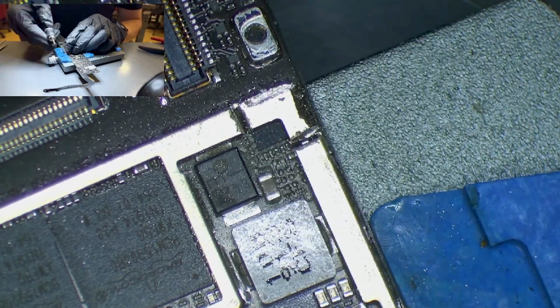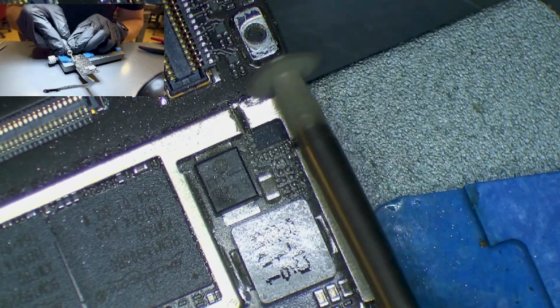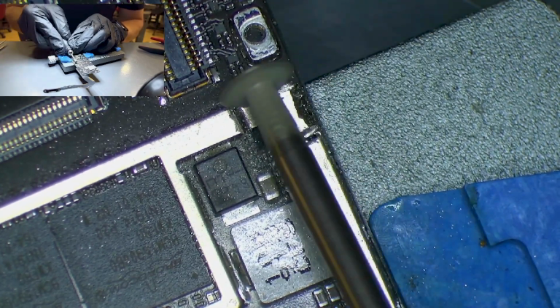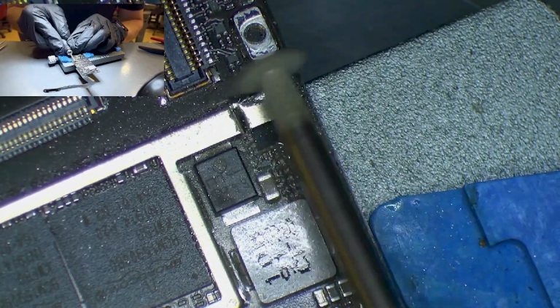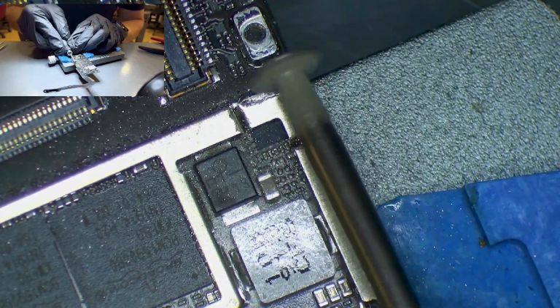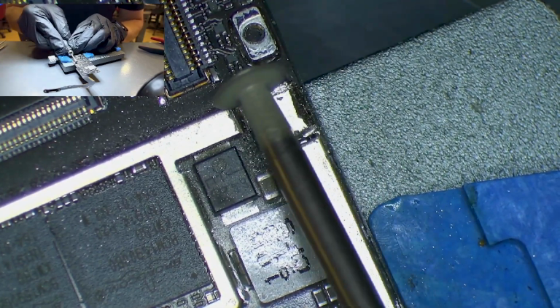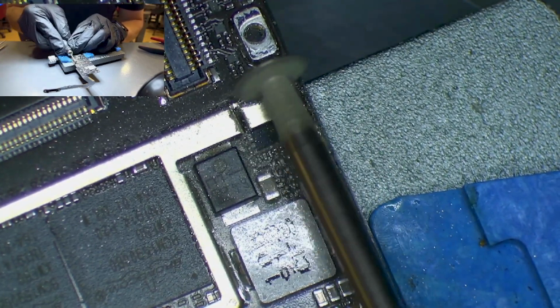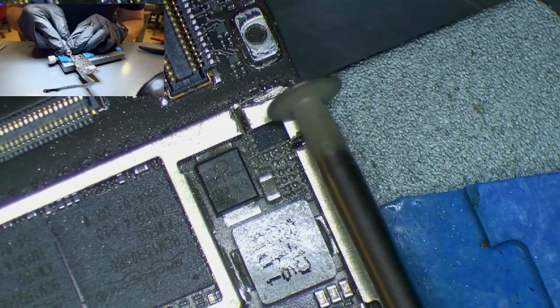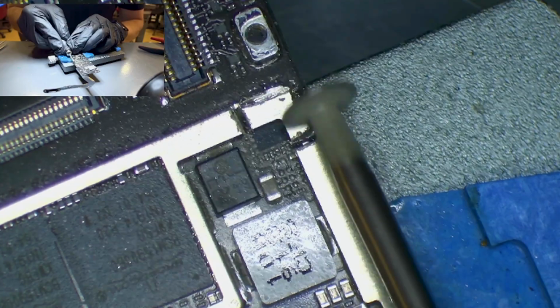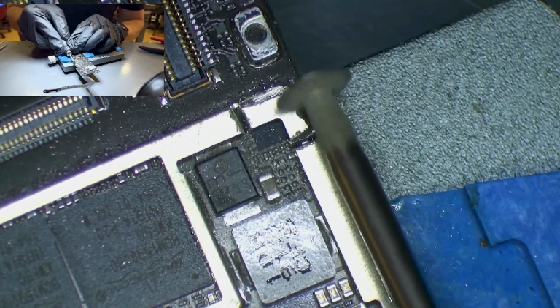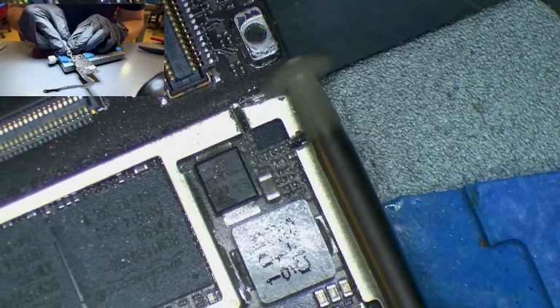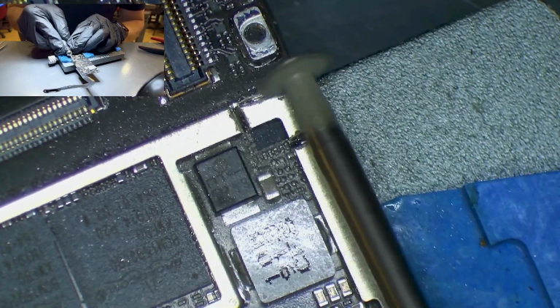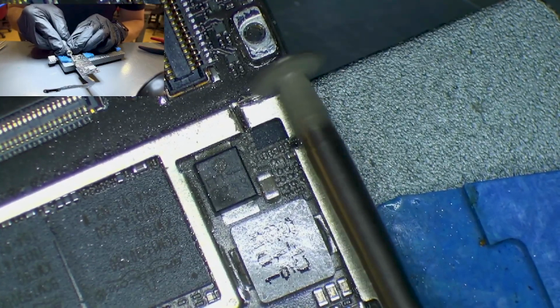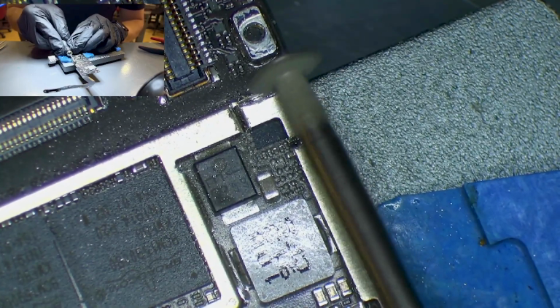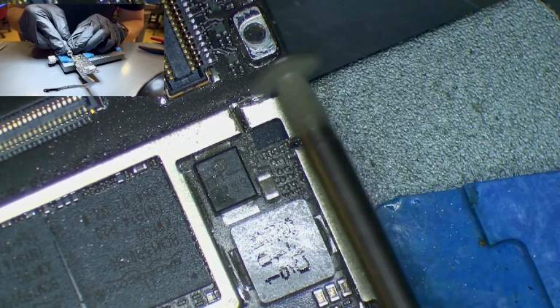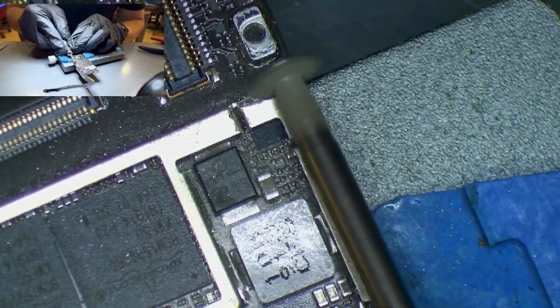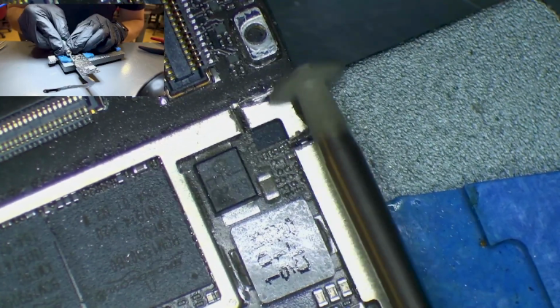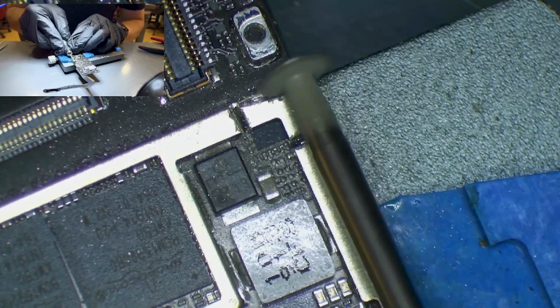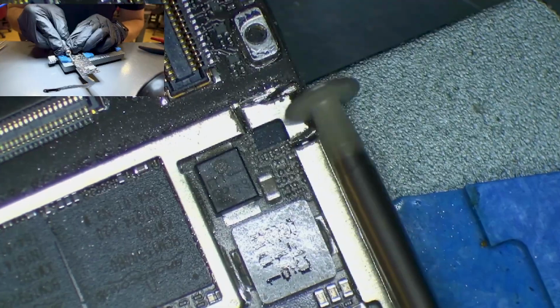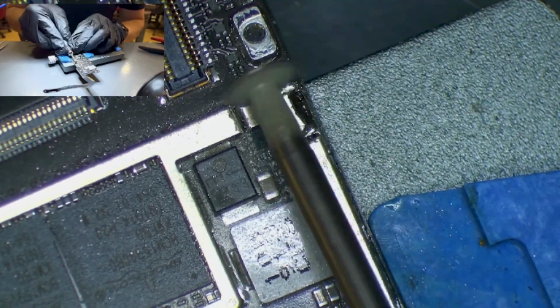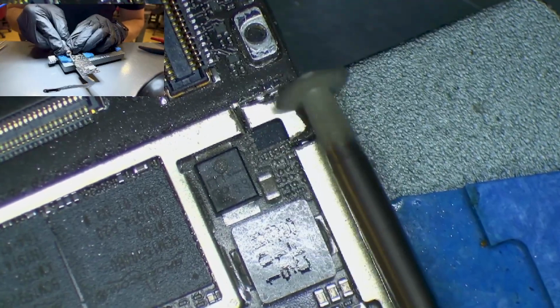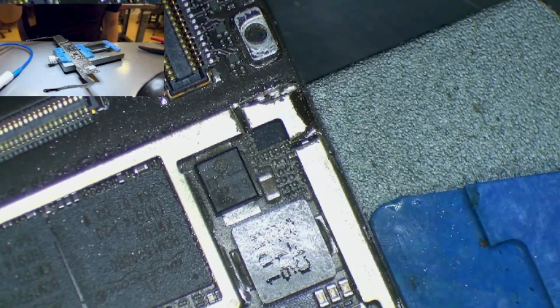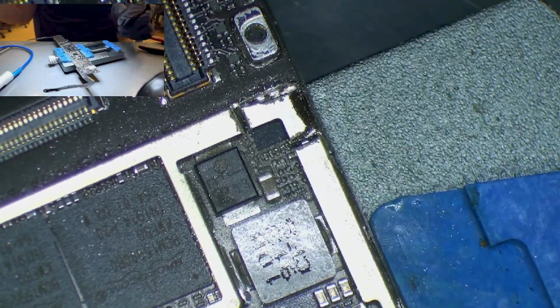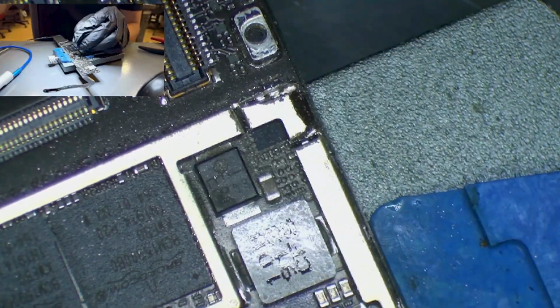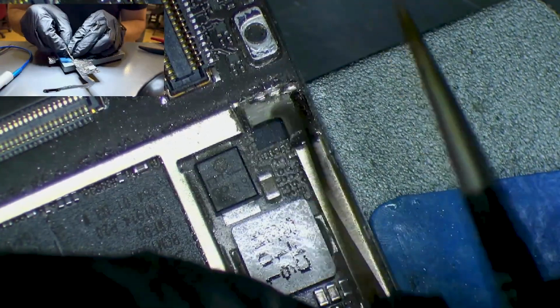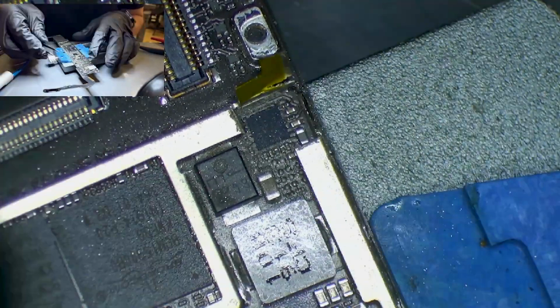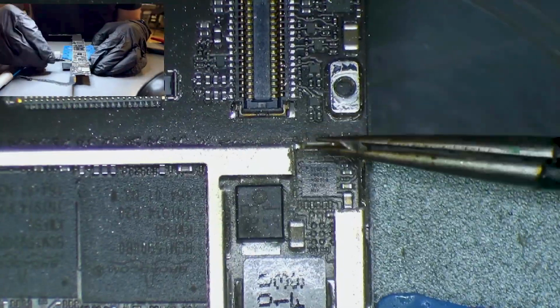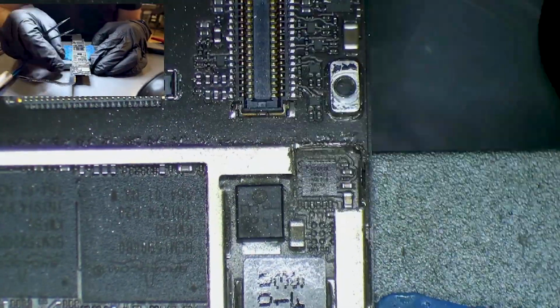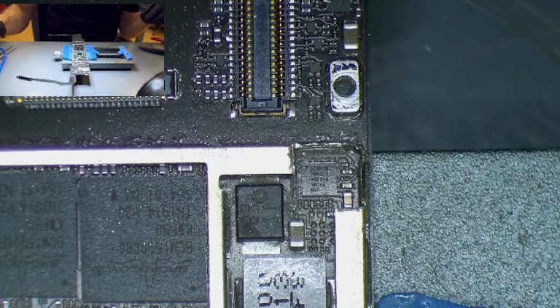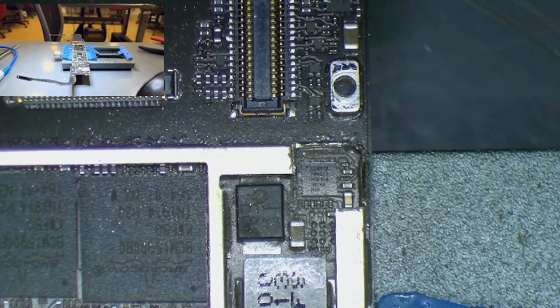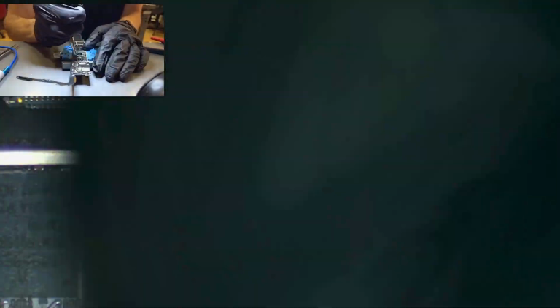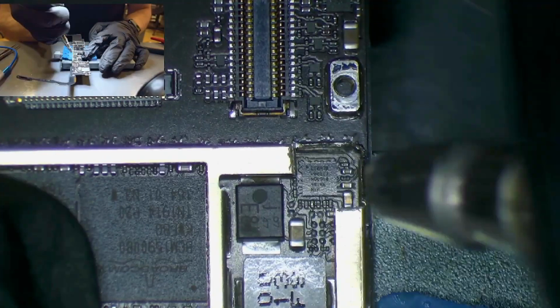To fix this issue, we use the rotatory tool to expose the TriStar IC. It's worth noting that using non-certified chargers or cables can cause damage to the TriStar IC and other components, as they may not provide the correct voltage and current to the device.